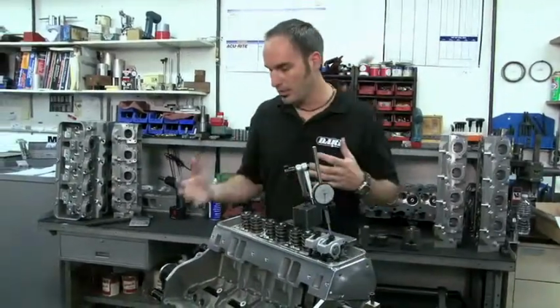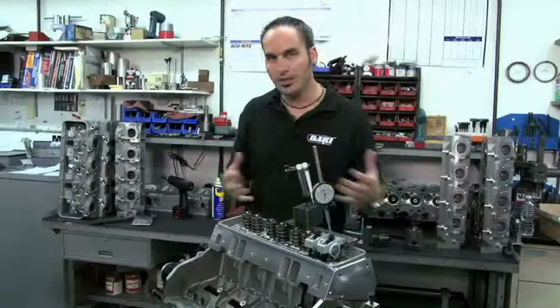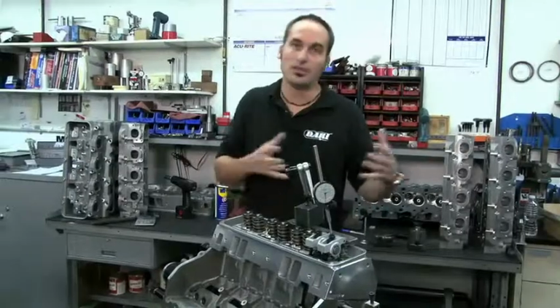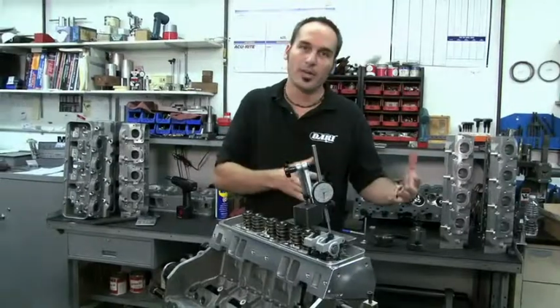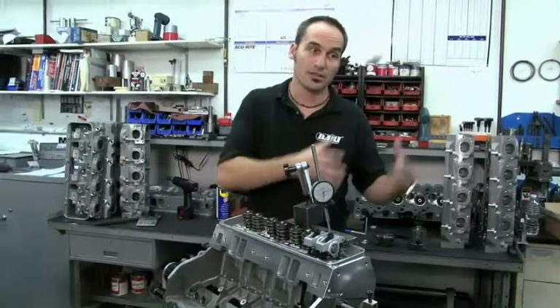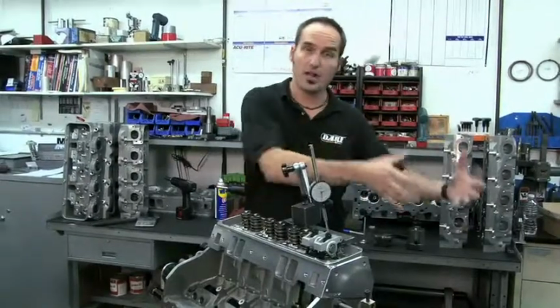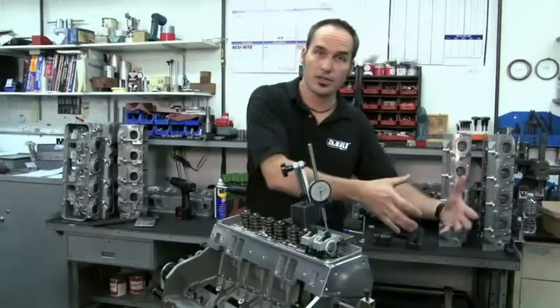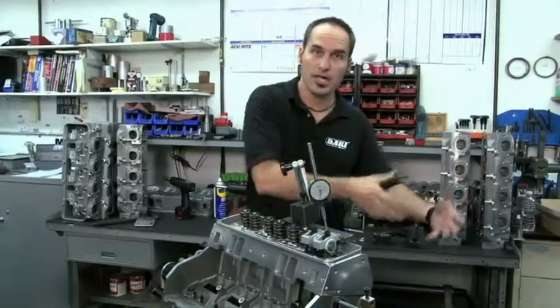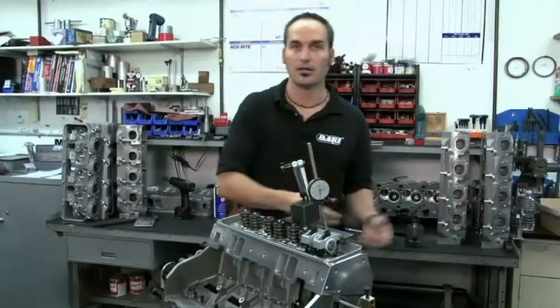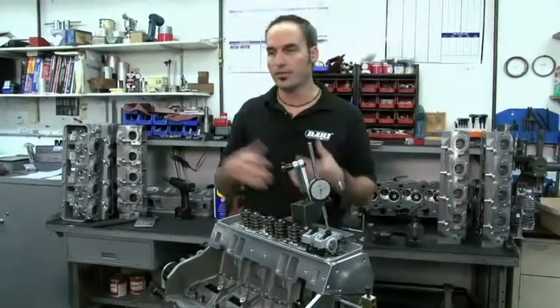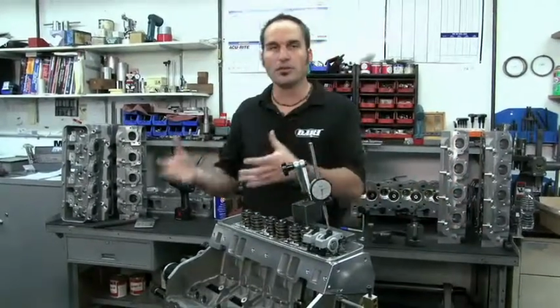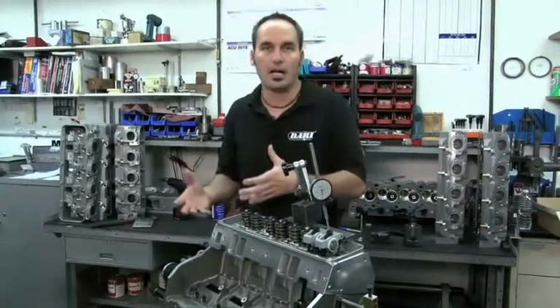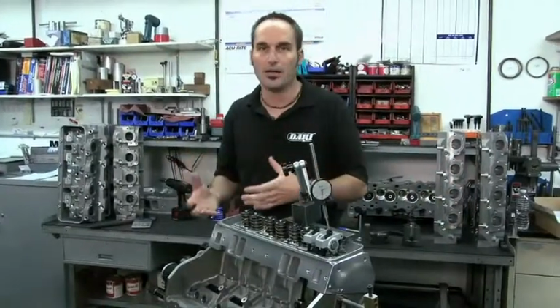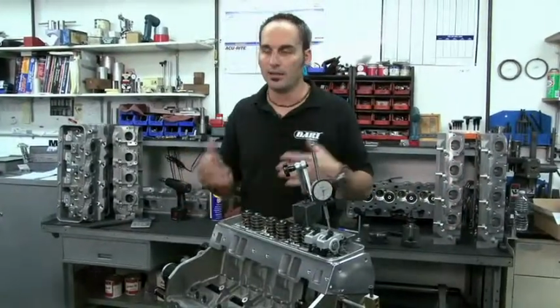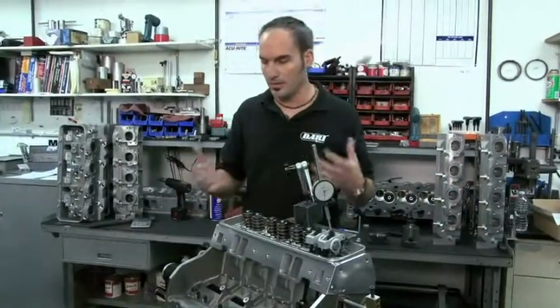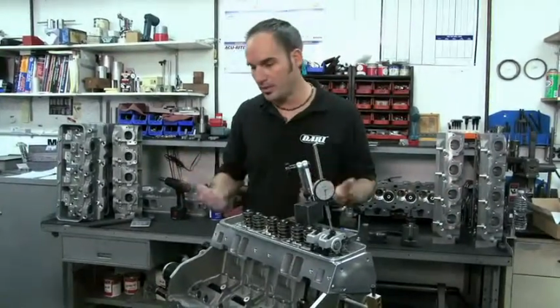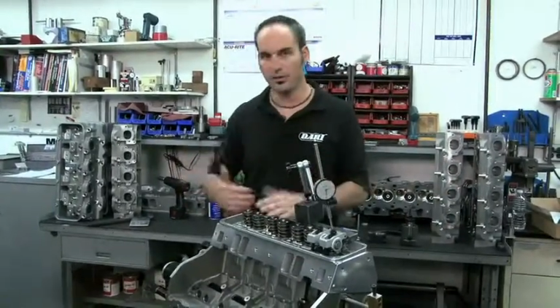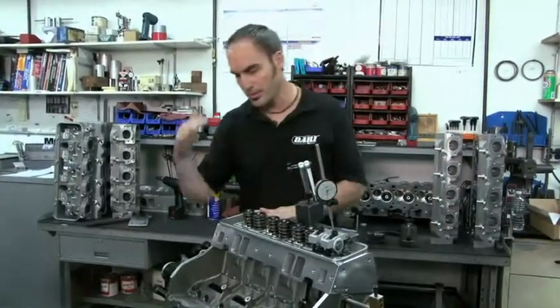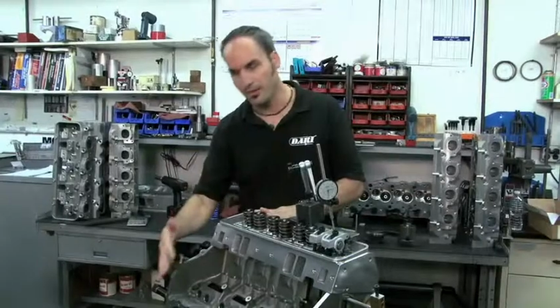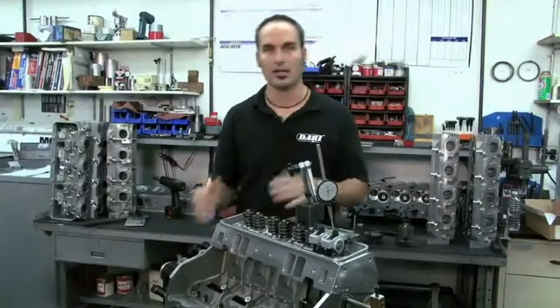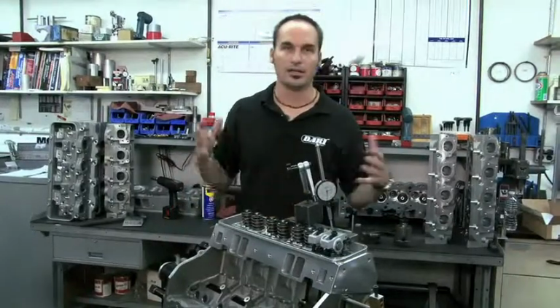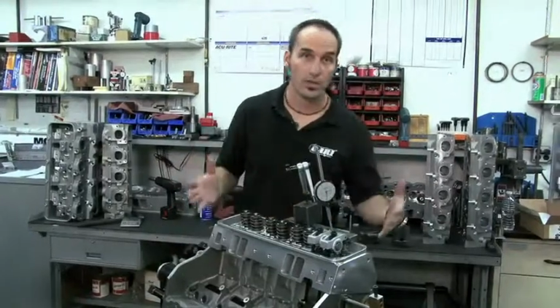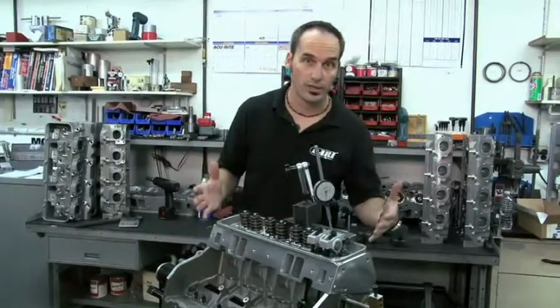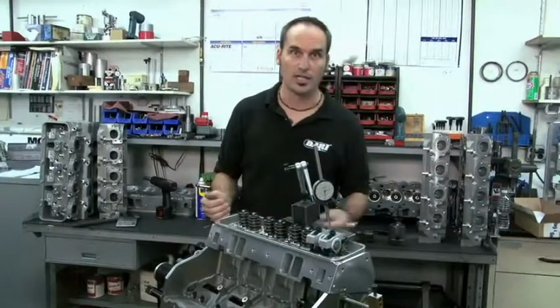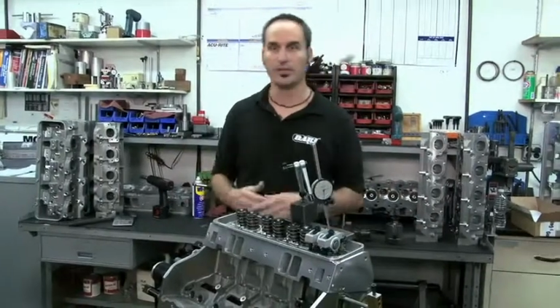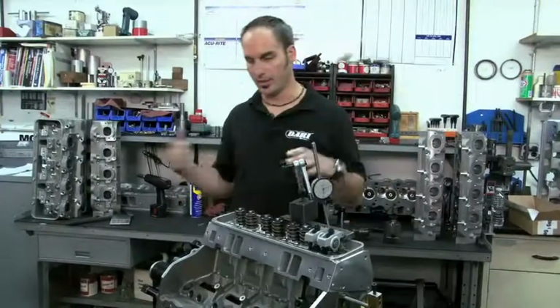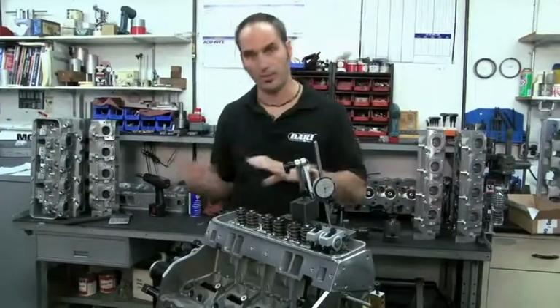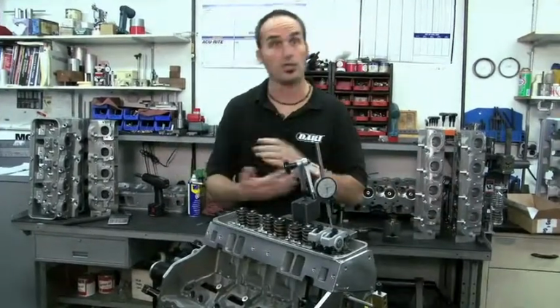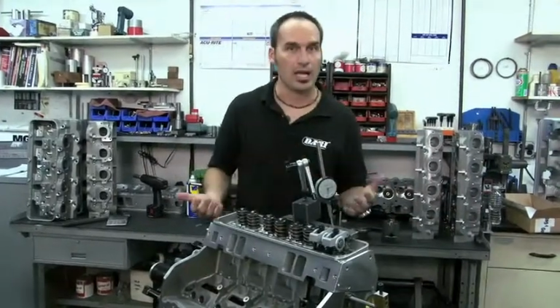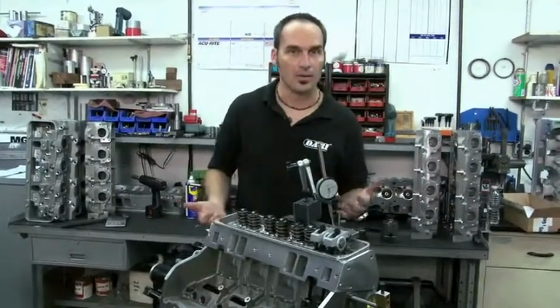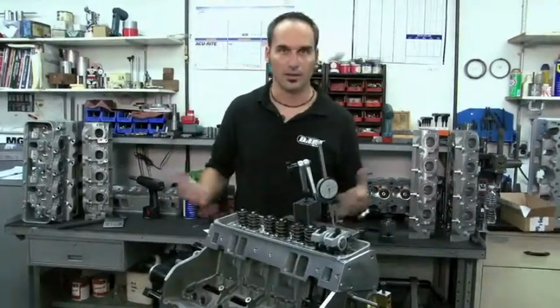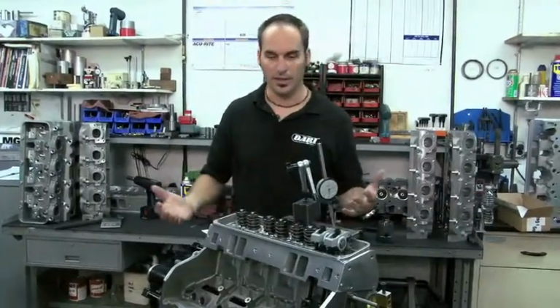In the old days, you might get a salvage yard block, or even a new block, and you'd think: I need to go in and deck it, I need to square everything up, I need to maybe do a line hone on the crank.